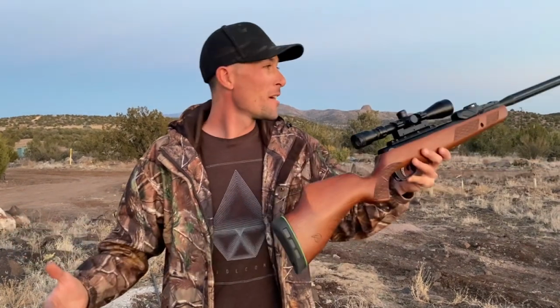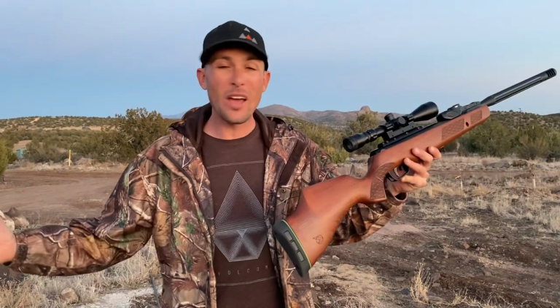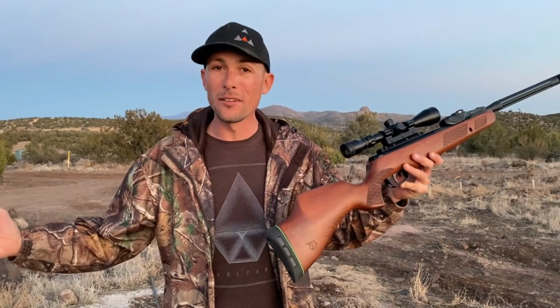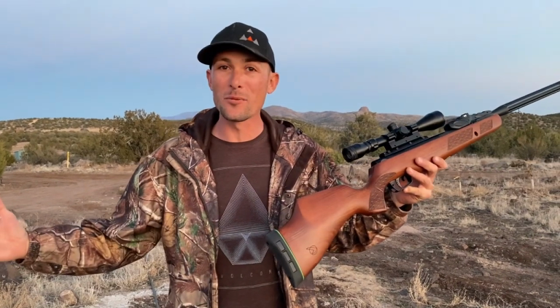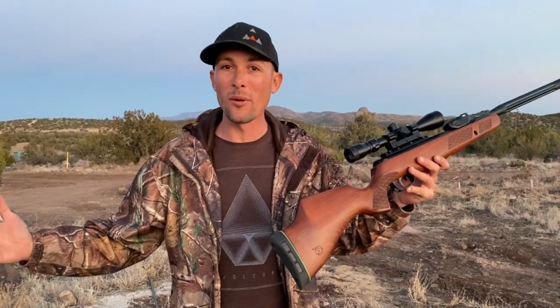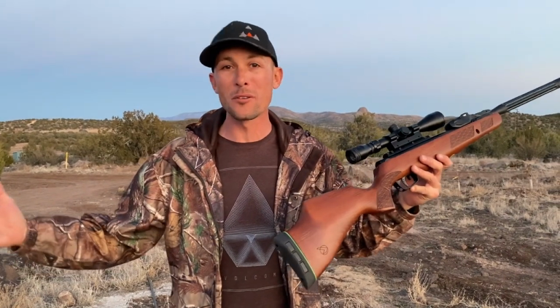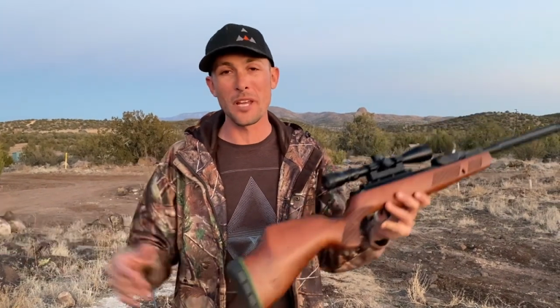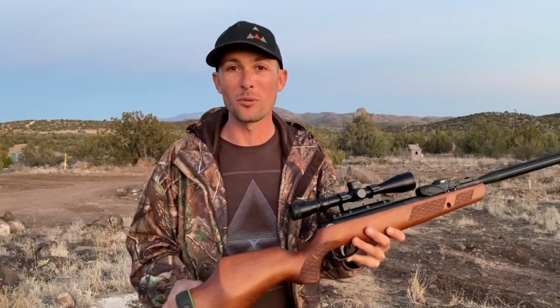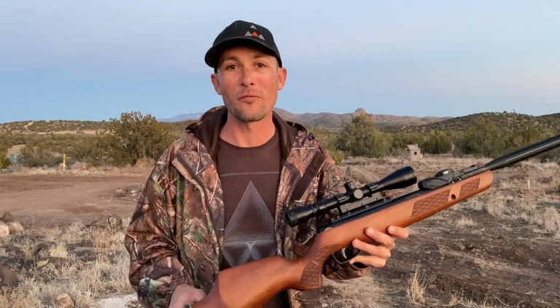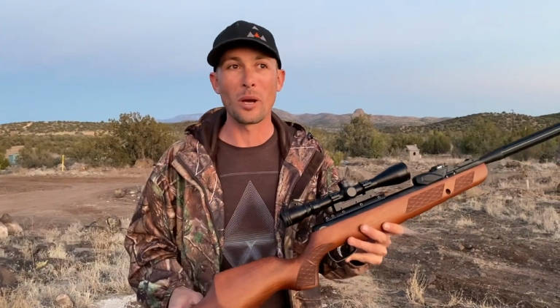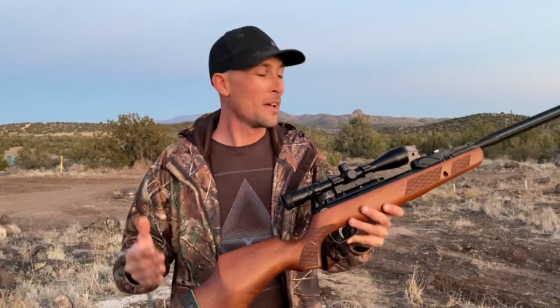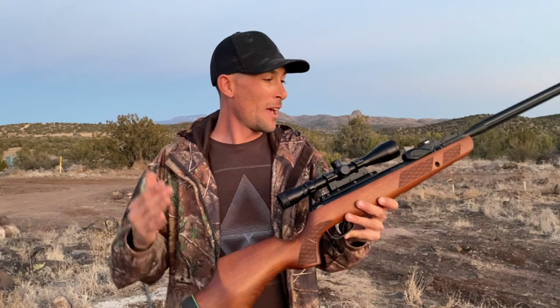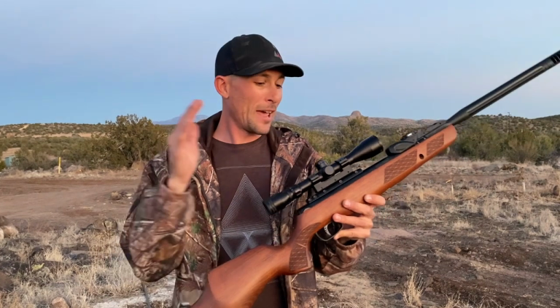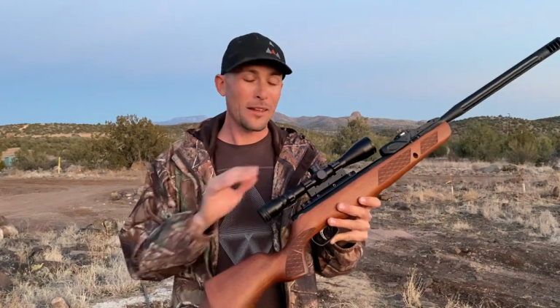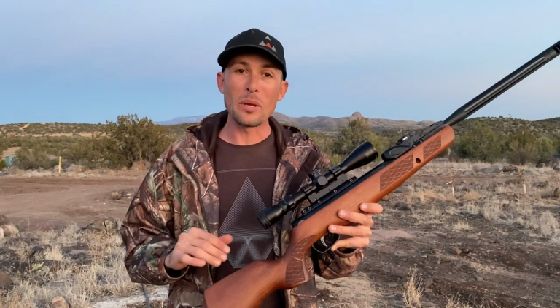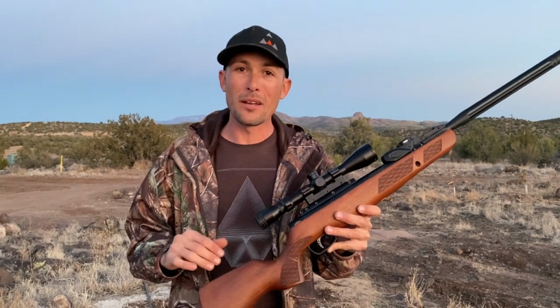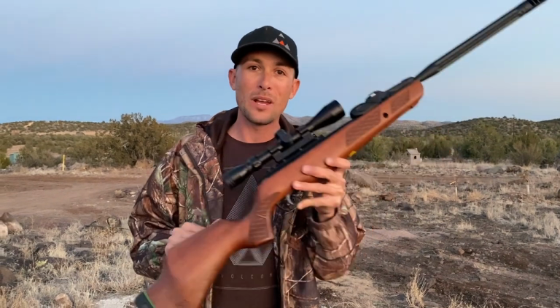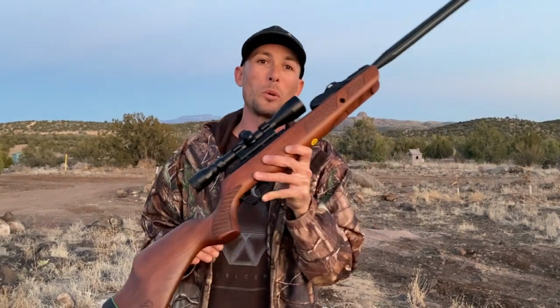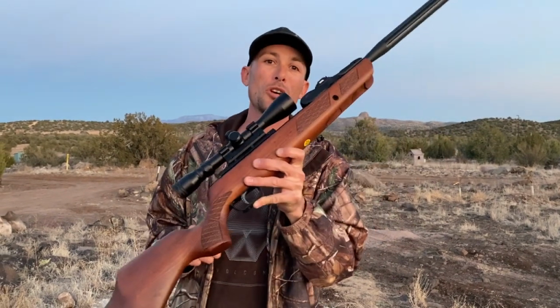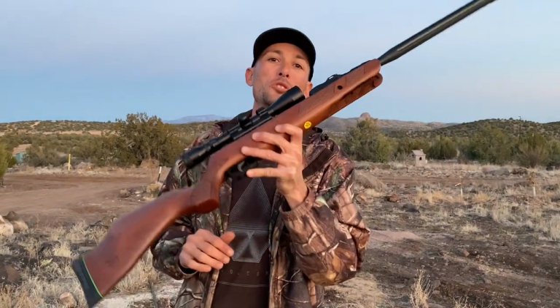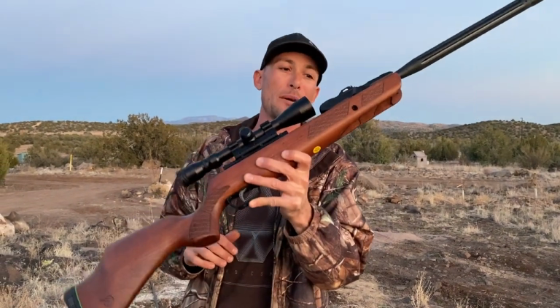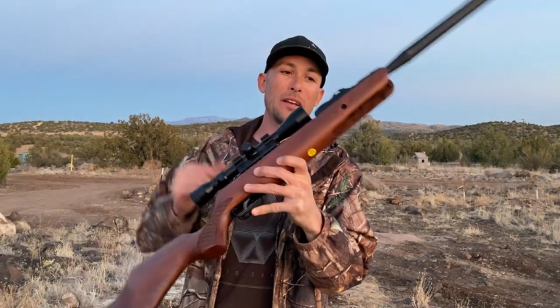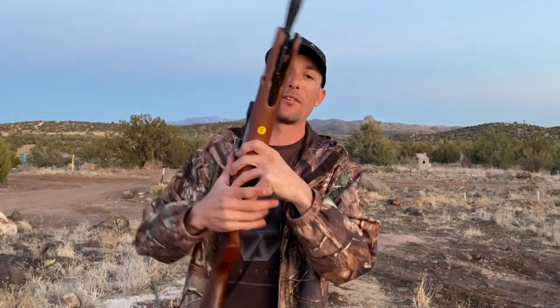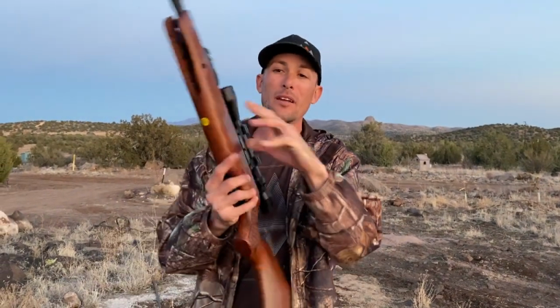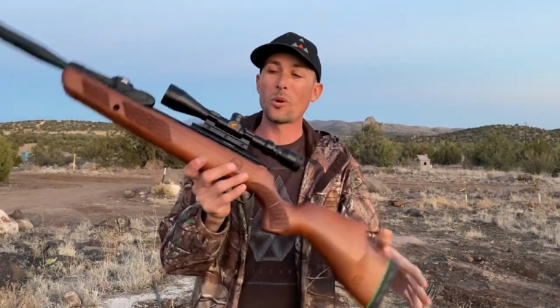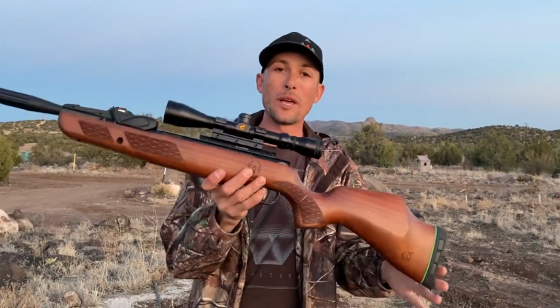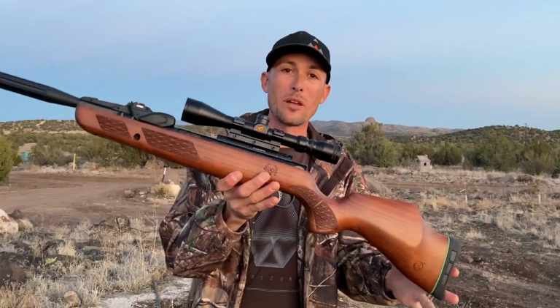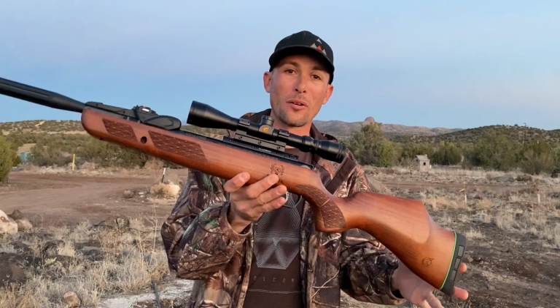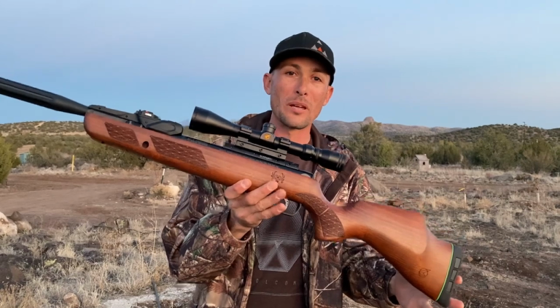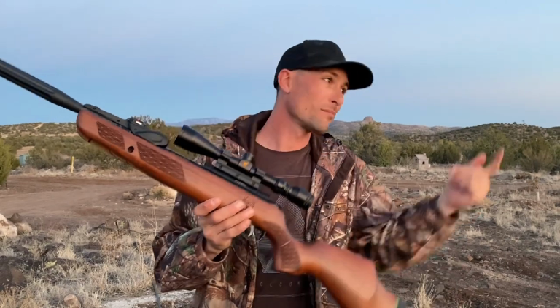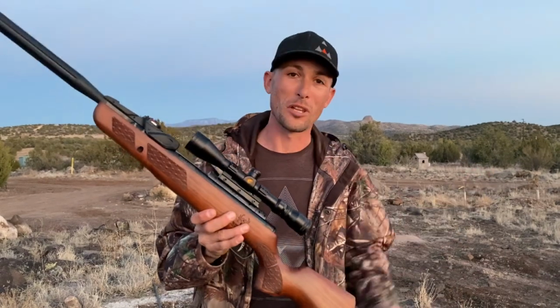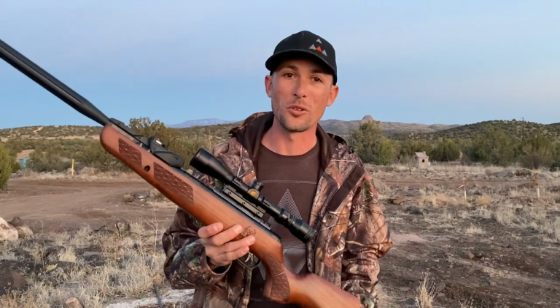We've got cottontails running around here. Shouldn't take us too long to find one and get the bead on it, and we will show you just how effective this 22 cal break barrel can be. Let's go do it.